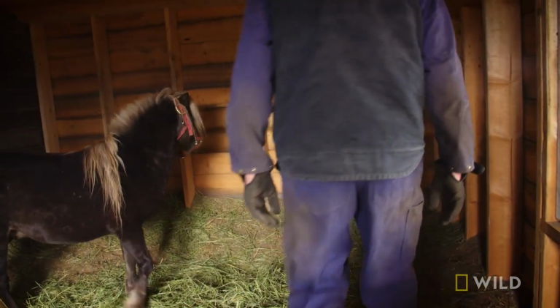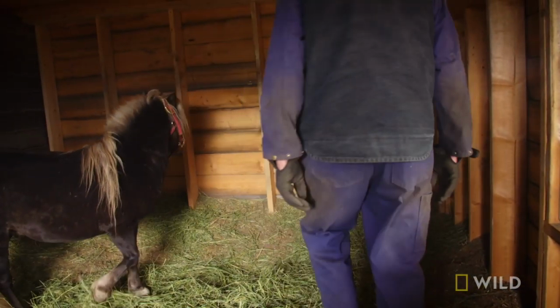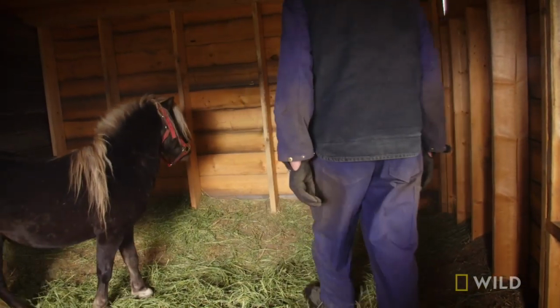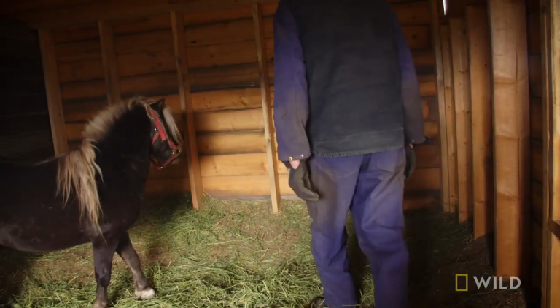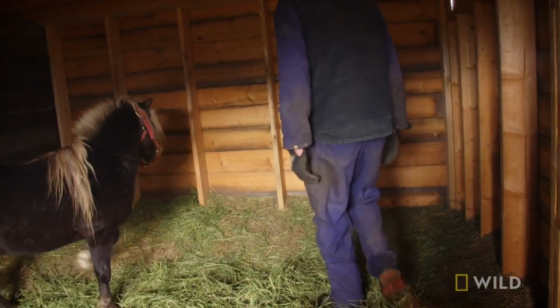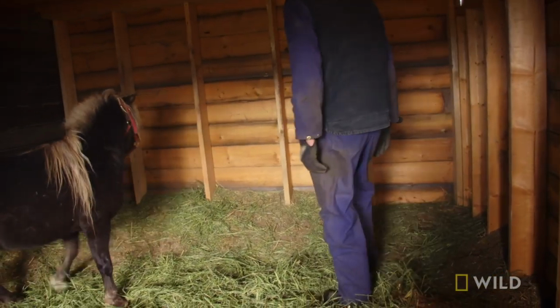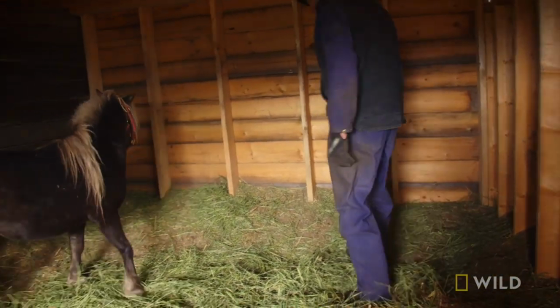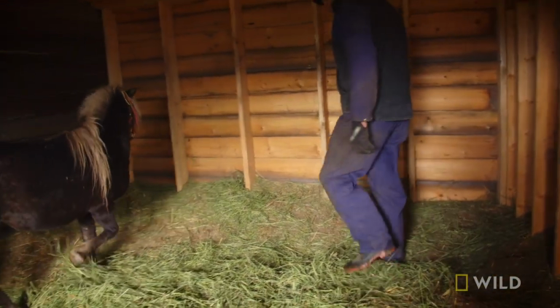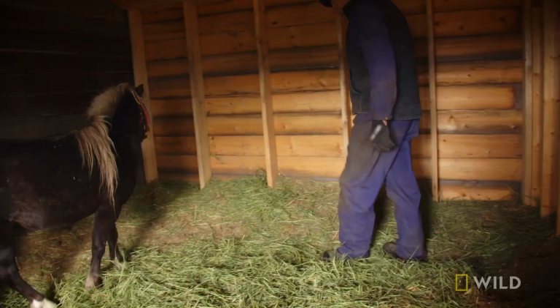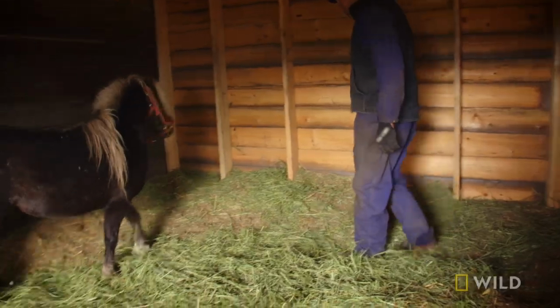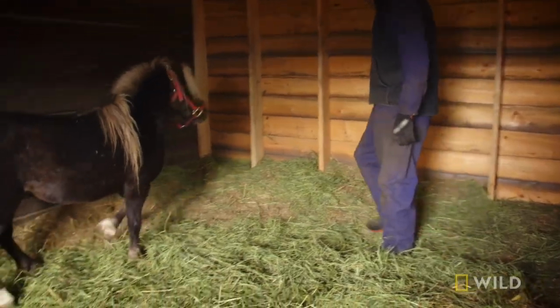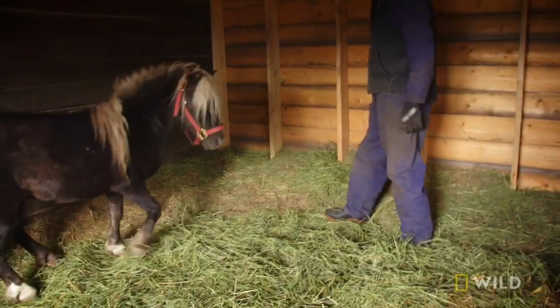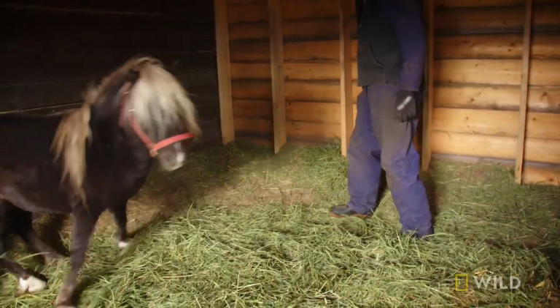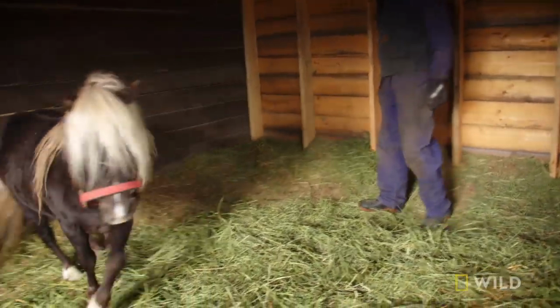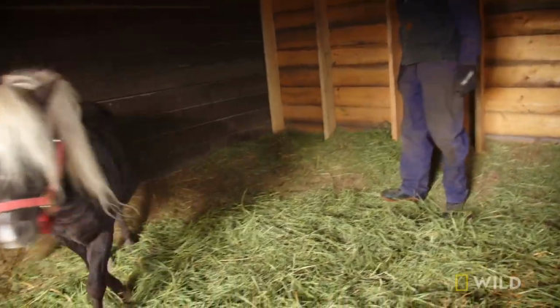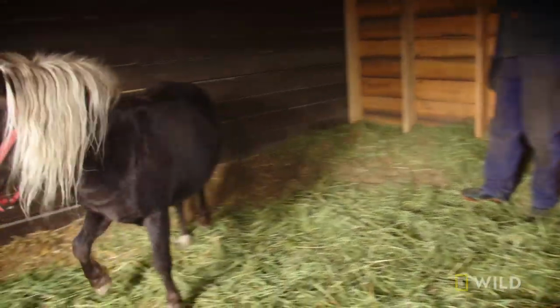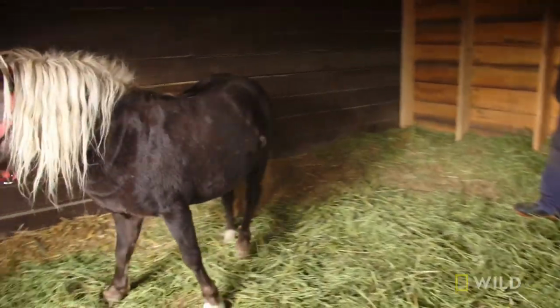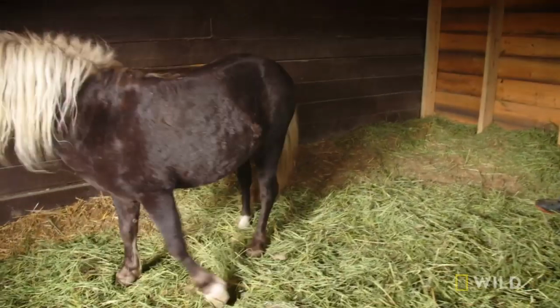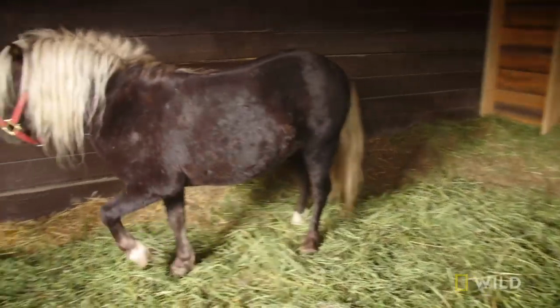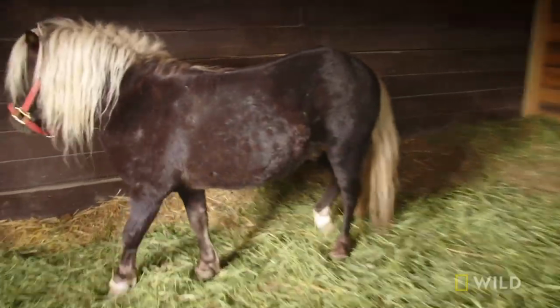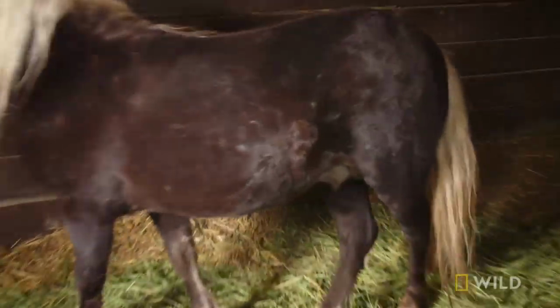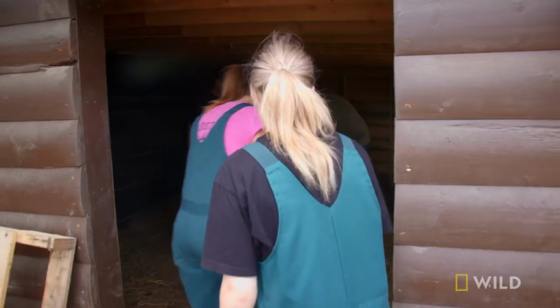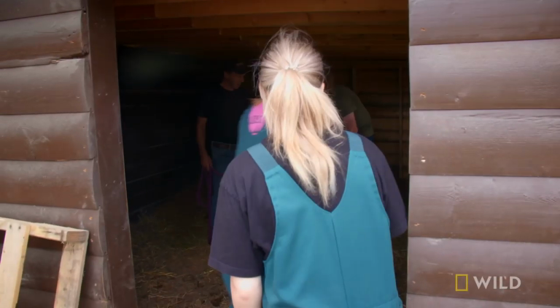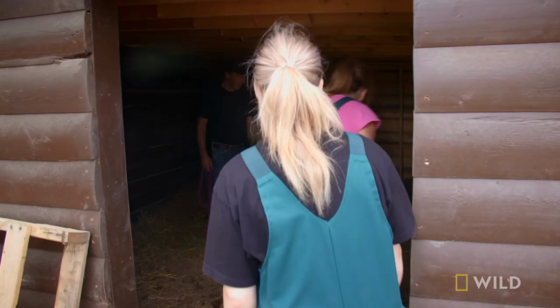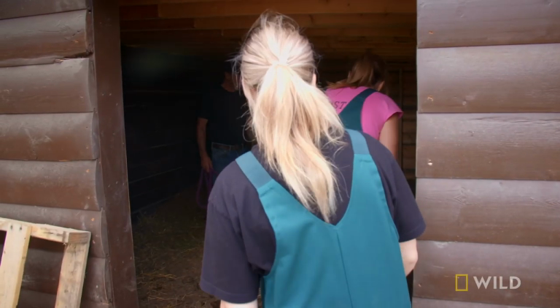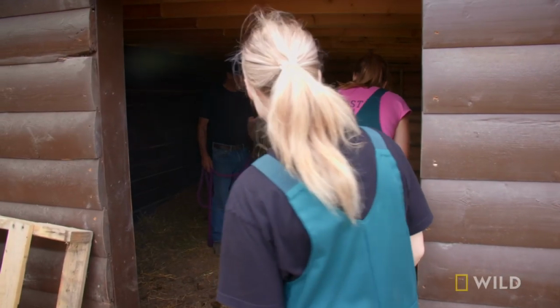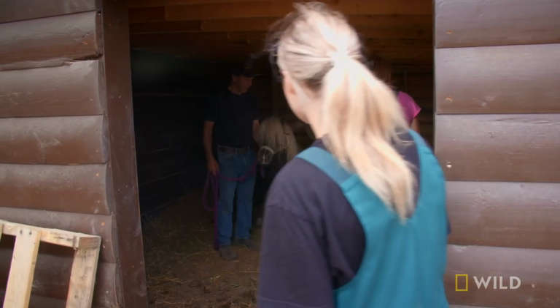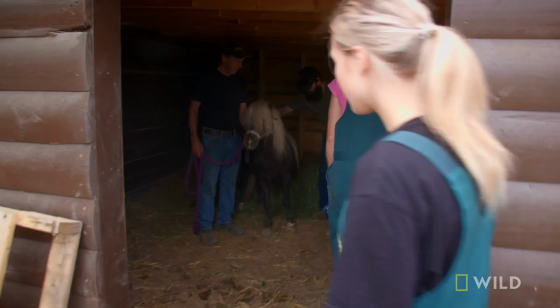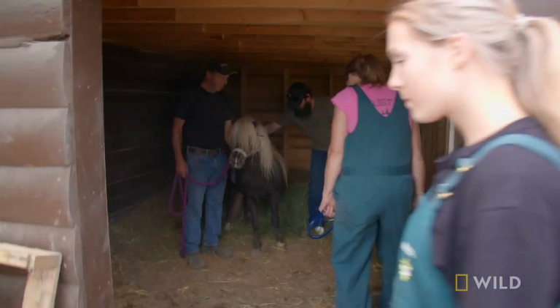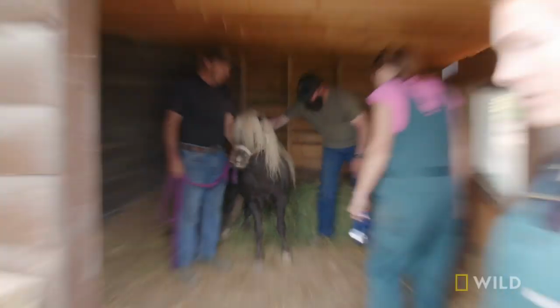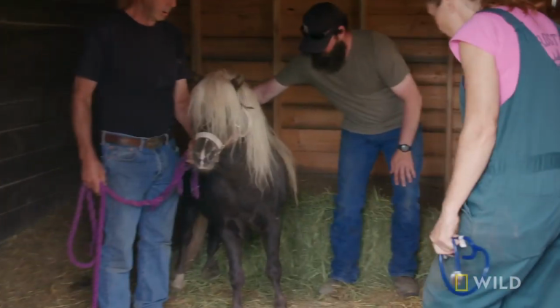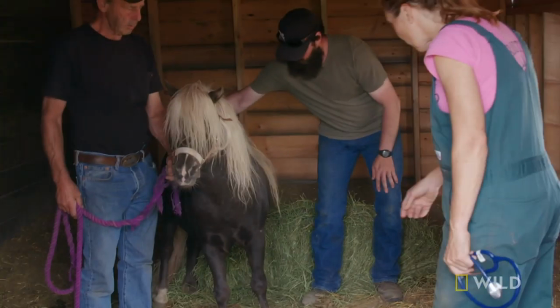Easy boy. The mini horse isn't used to being handled or restrained. Just stay out, actually, Maya, because I don't want to get run over.